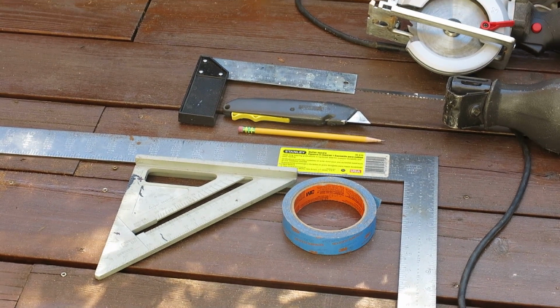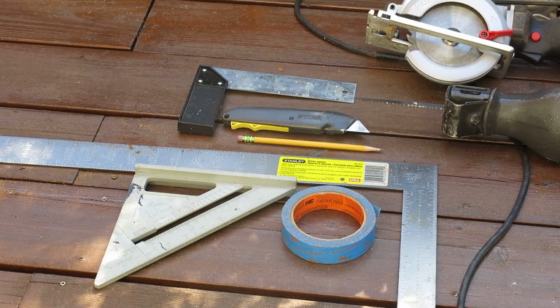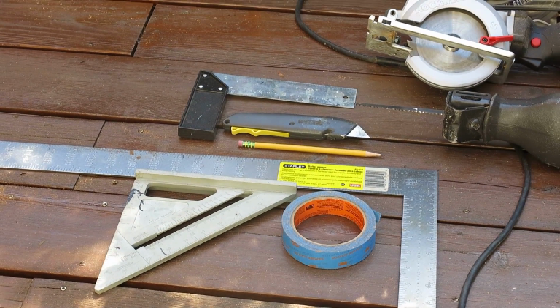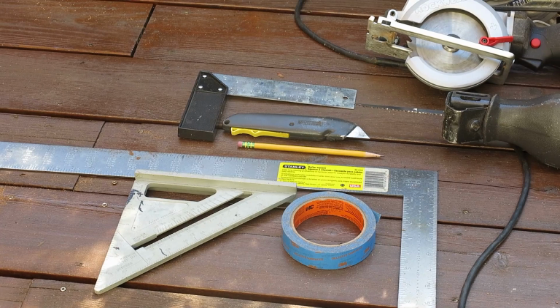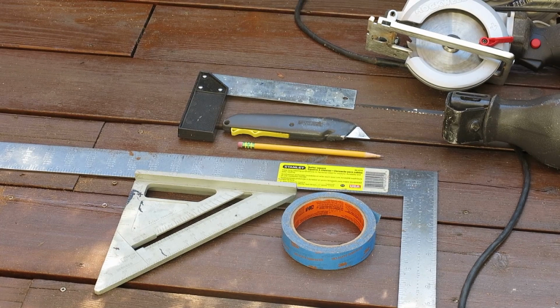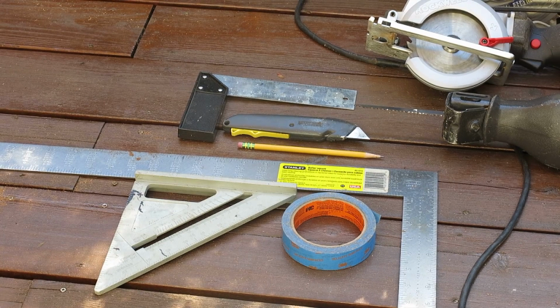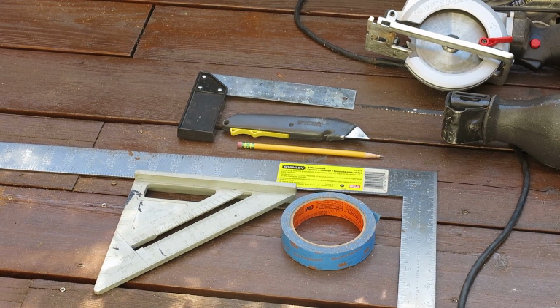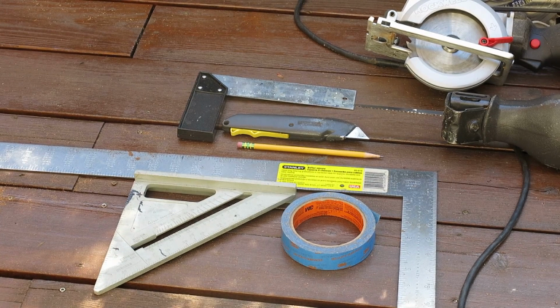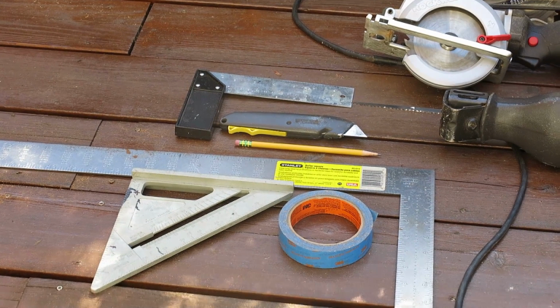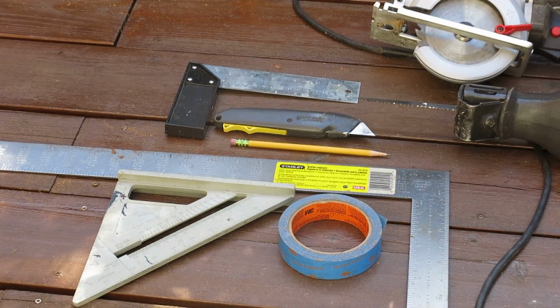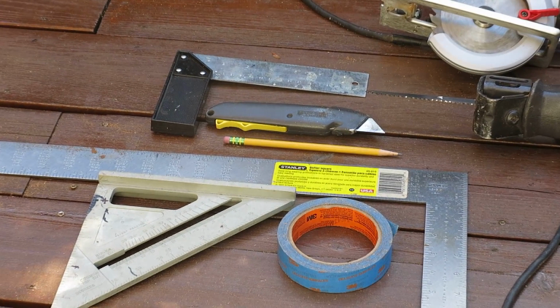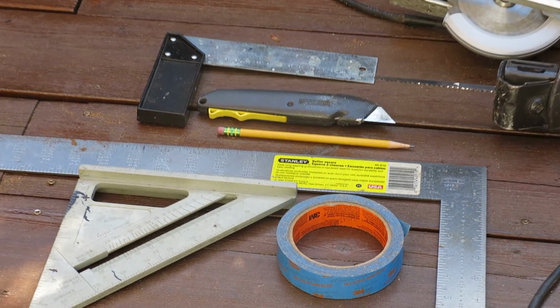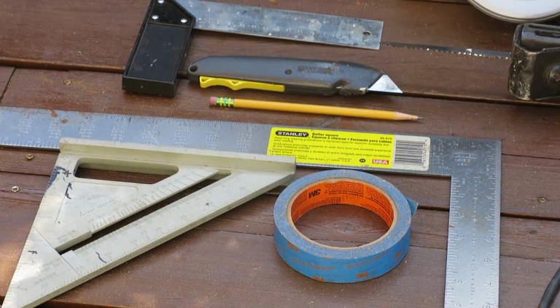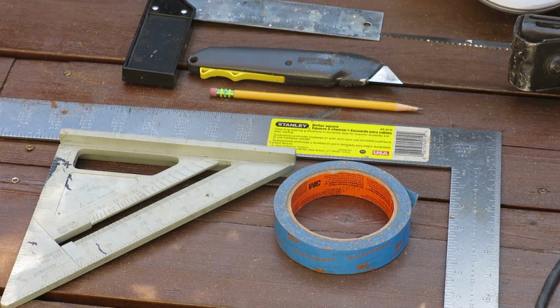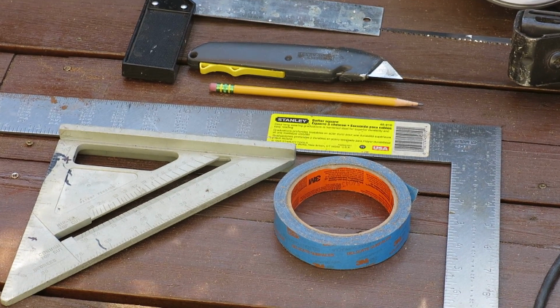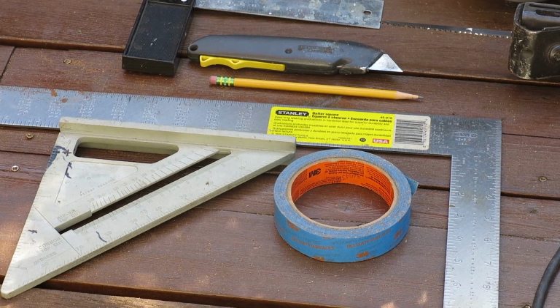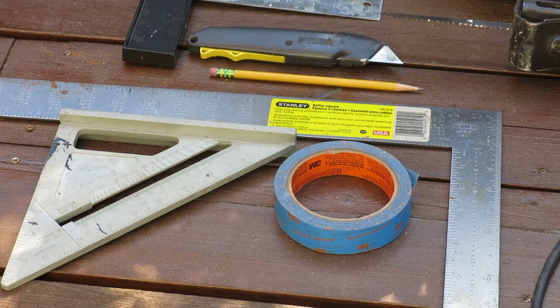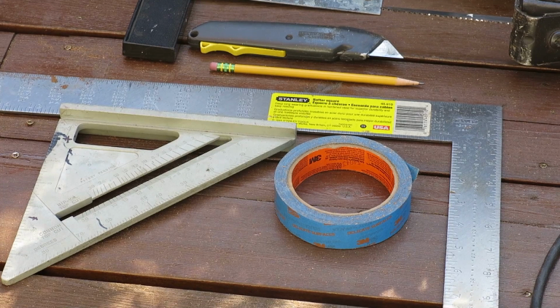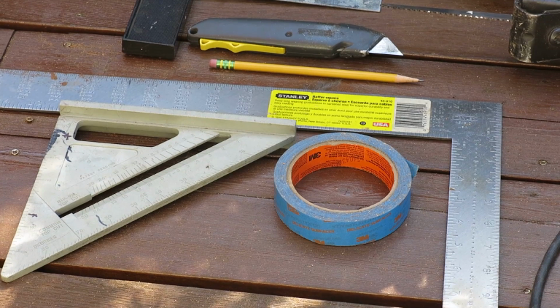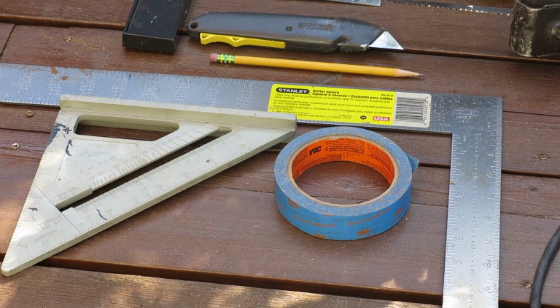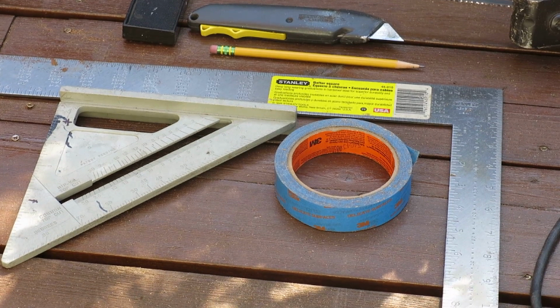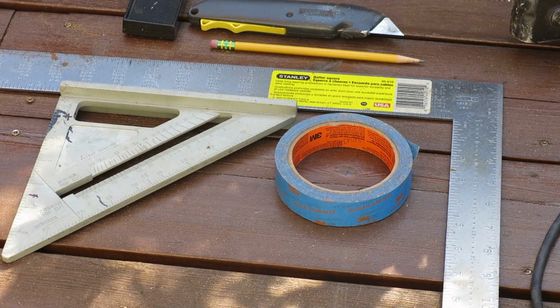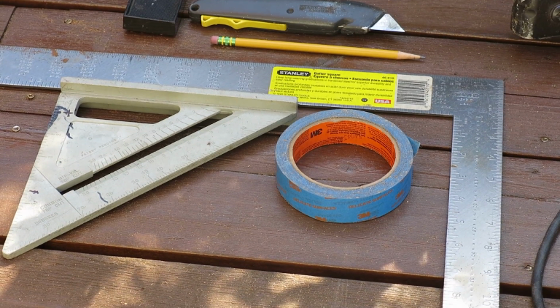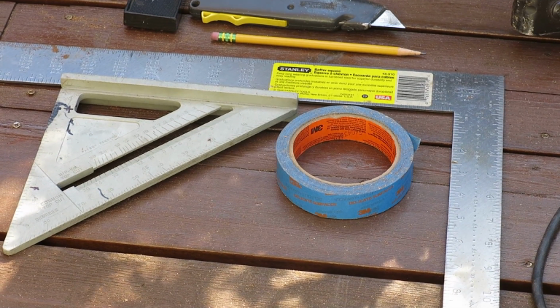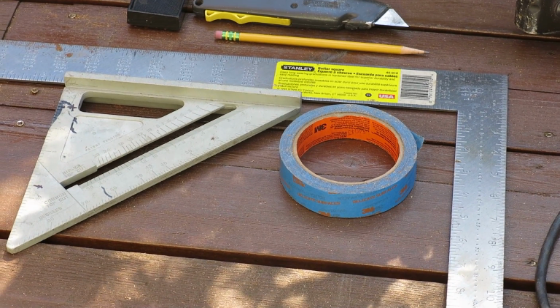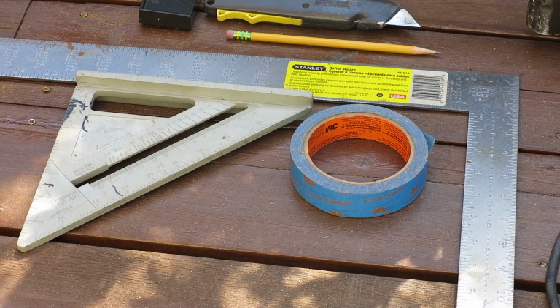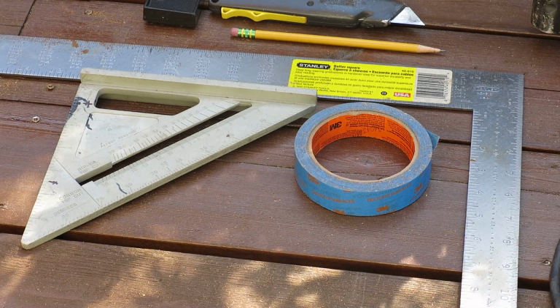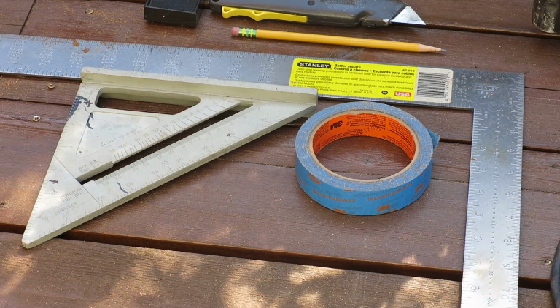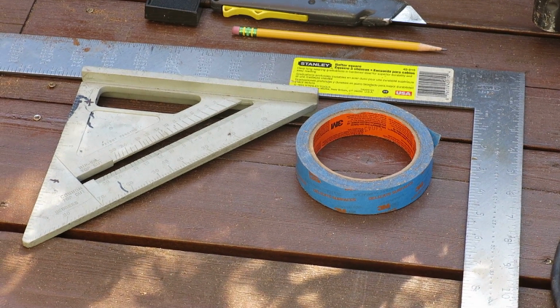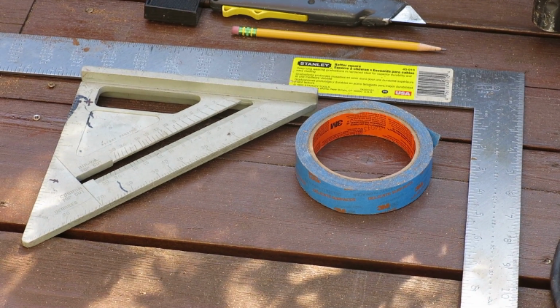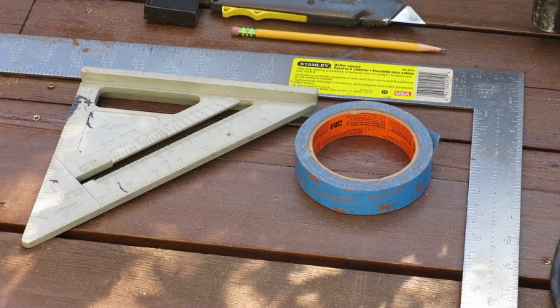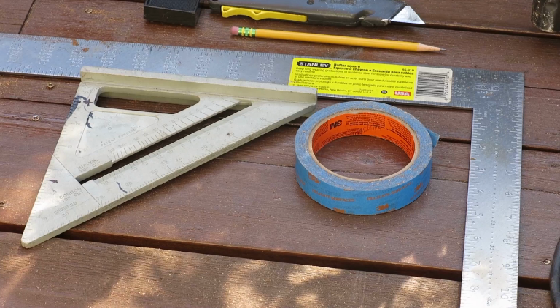Starting with the top: it's basically a square, a utility knife, a rafter square, some blue painters tape, and a regular combination square.